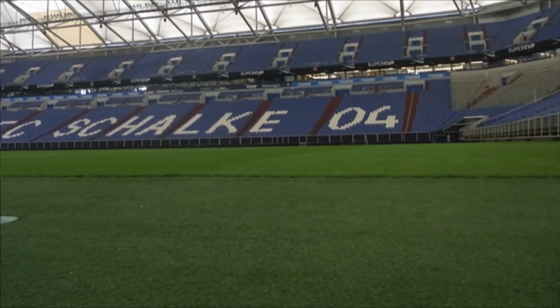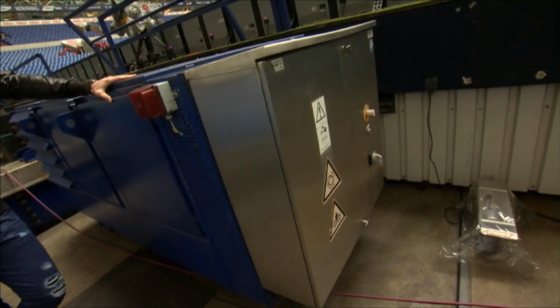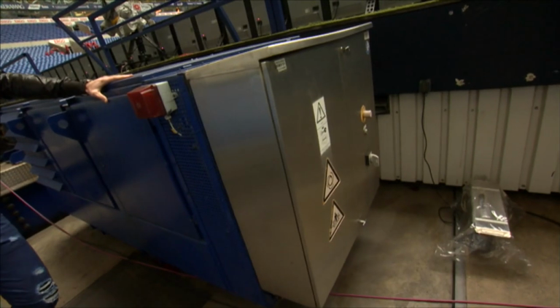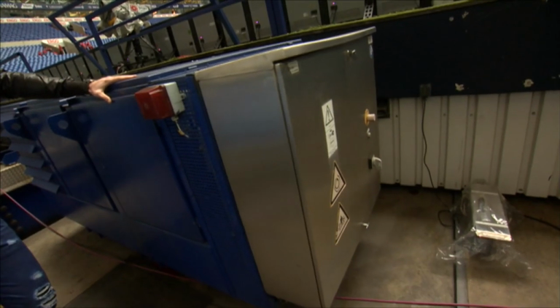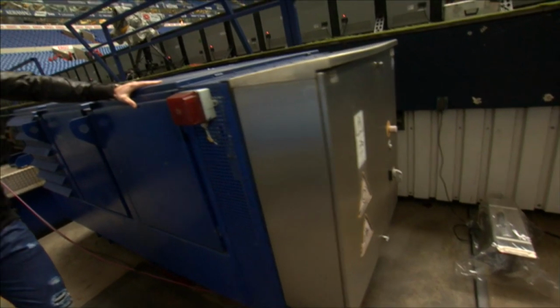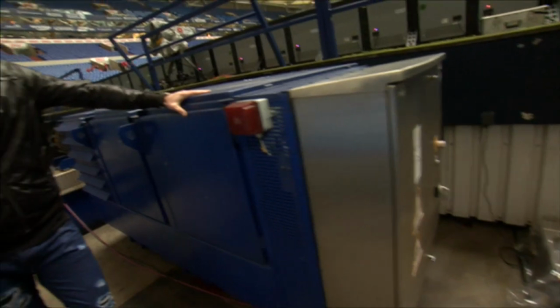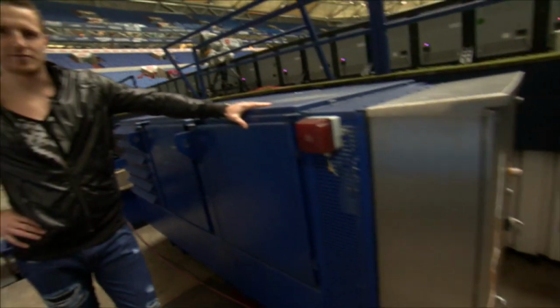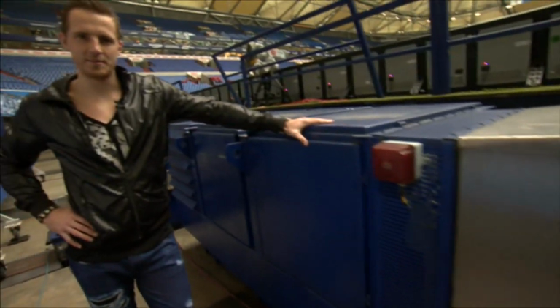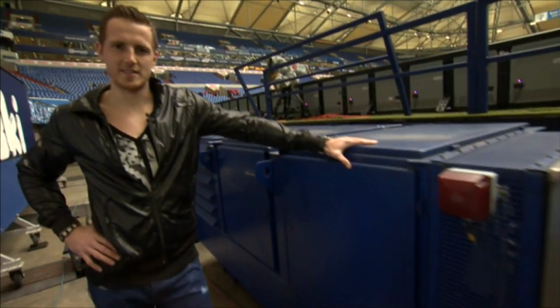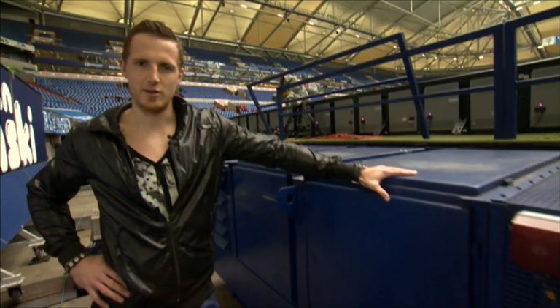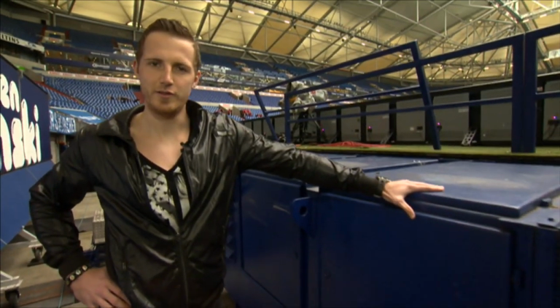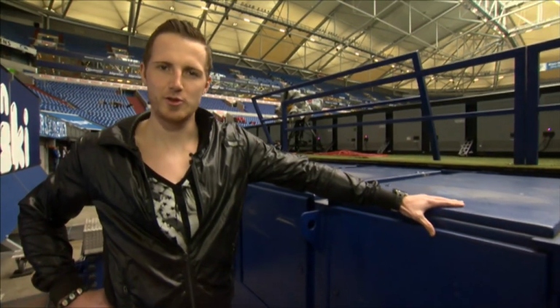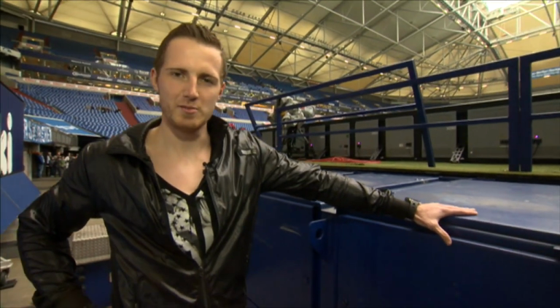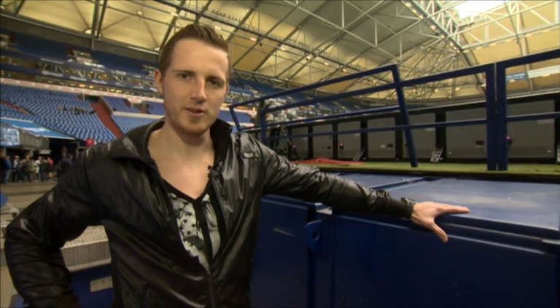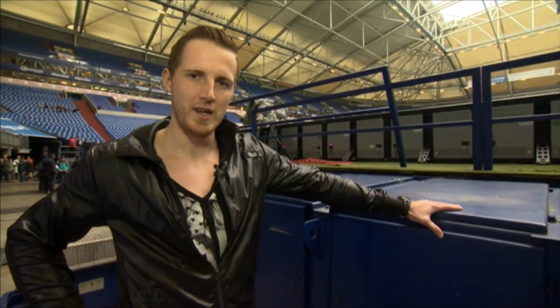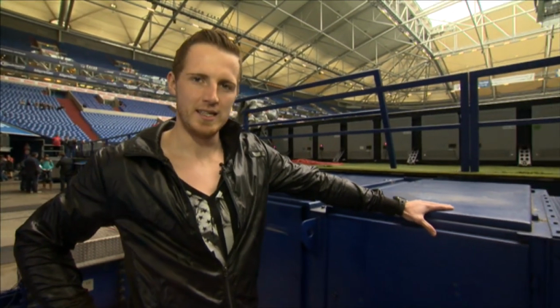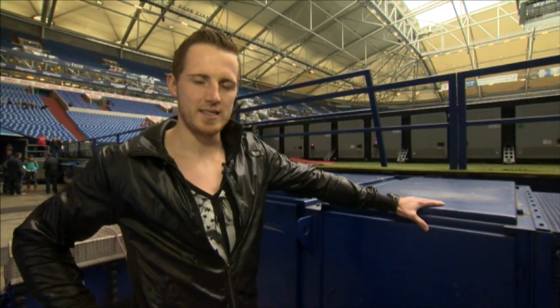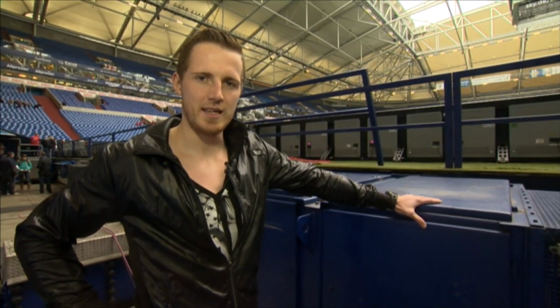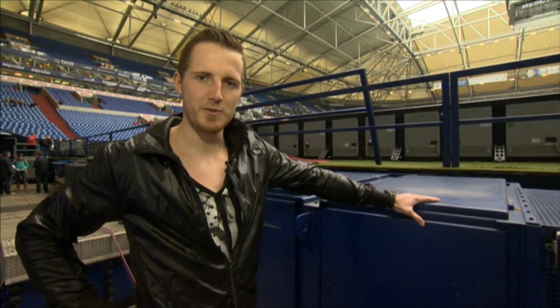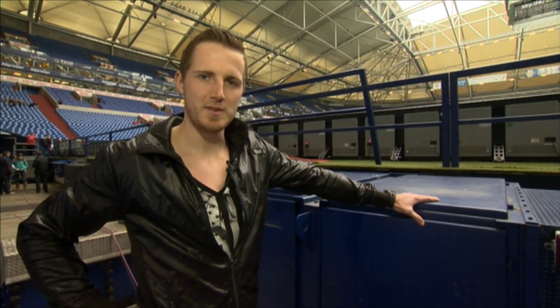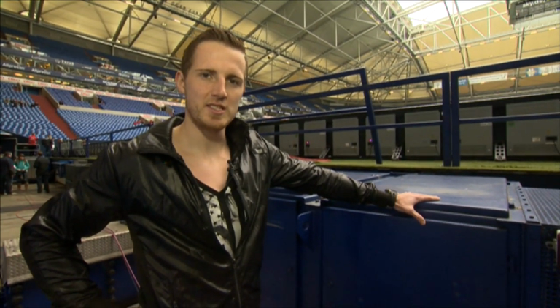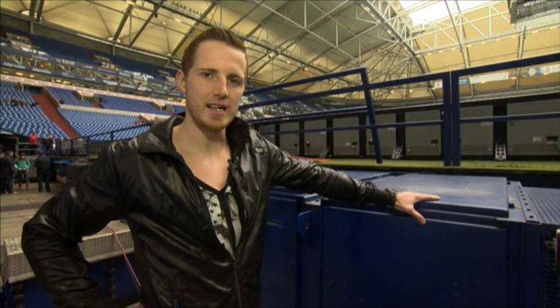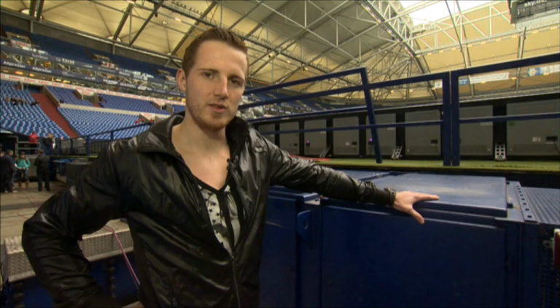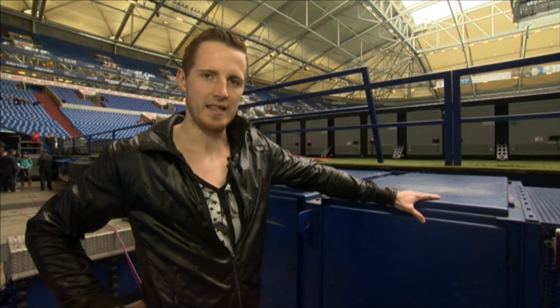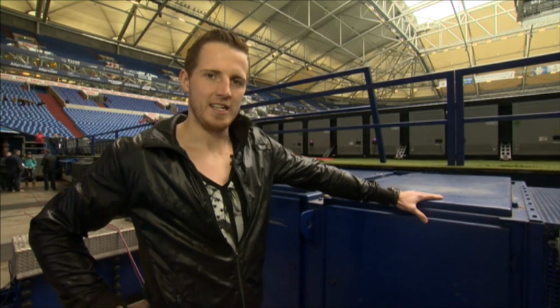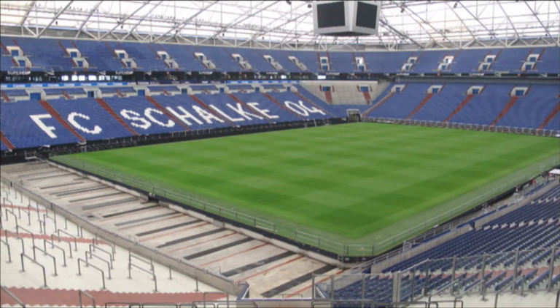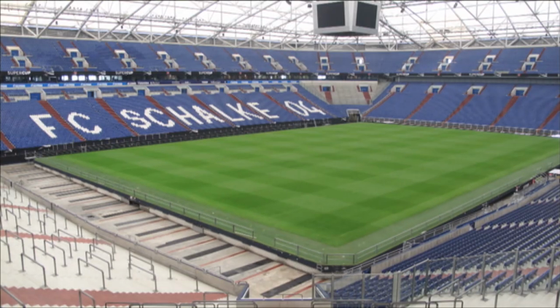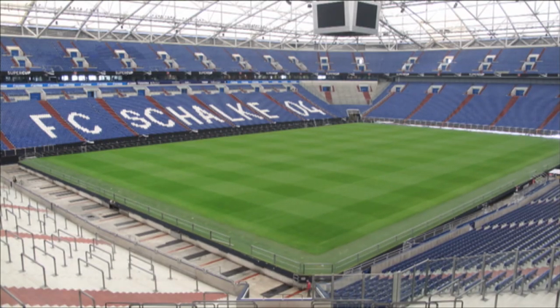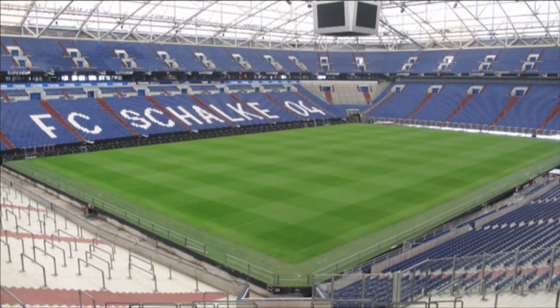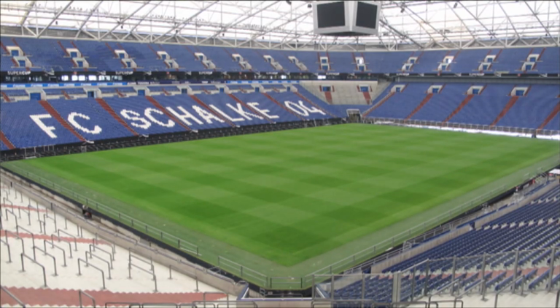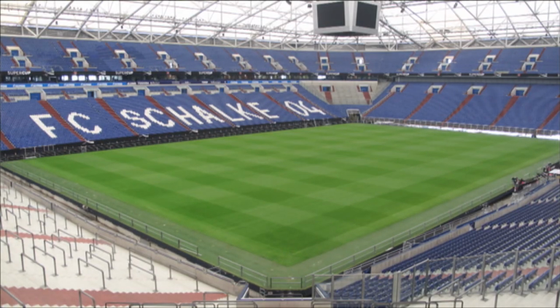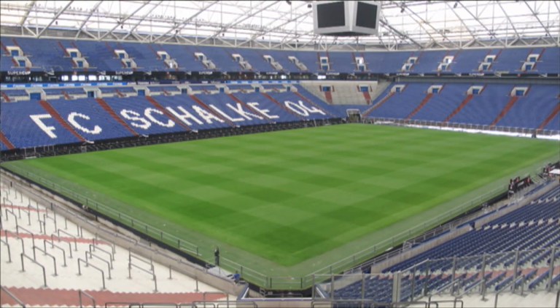These are the hydraulic presses — there are four in the stadium. They generate 75 HP each, and they're used to slide the pitch into the stadium and back out.